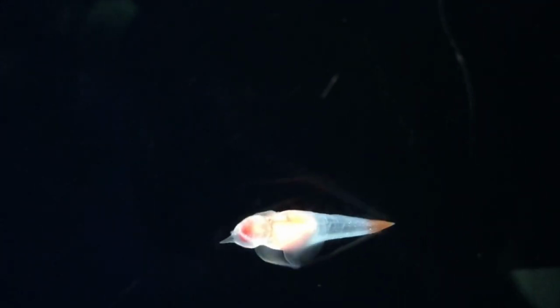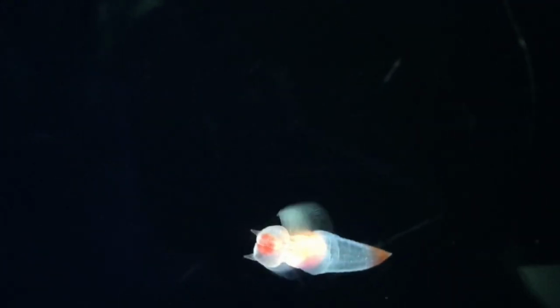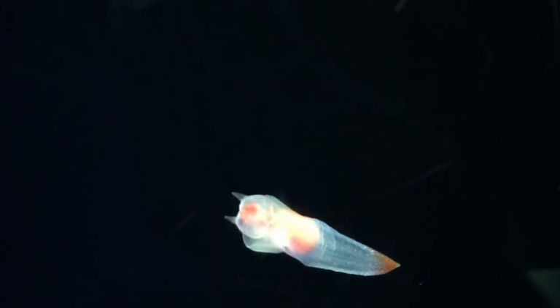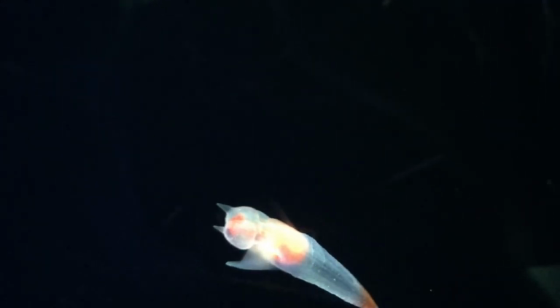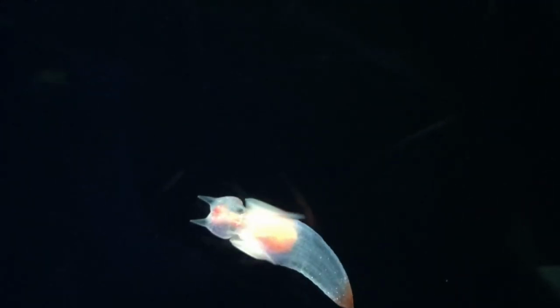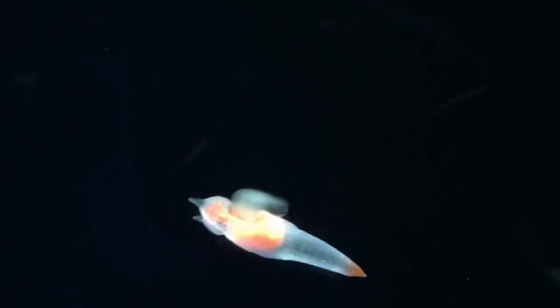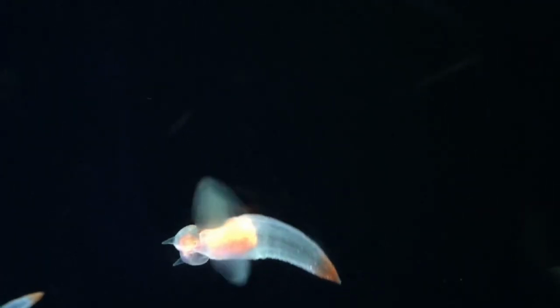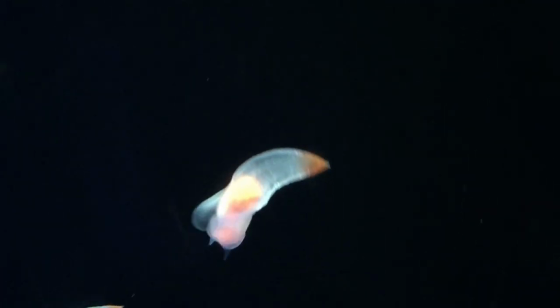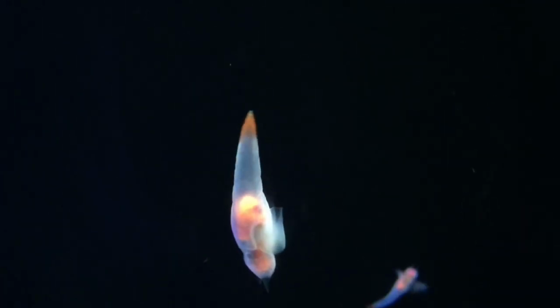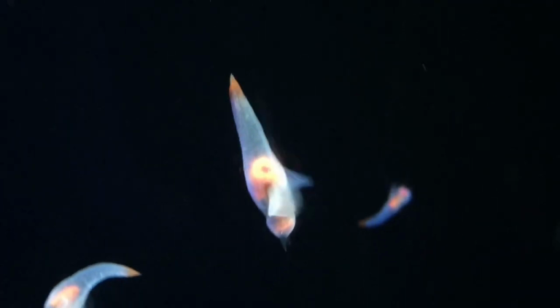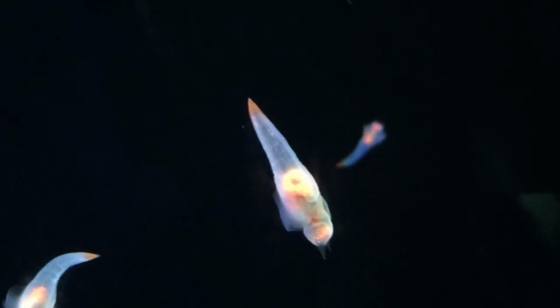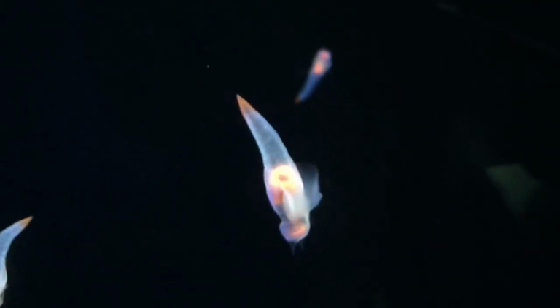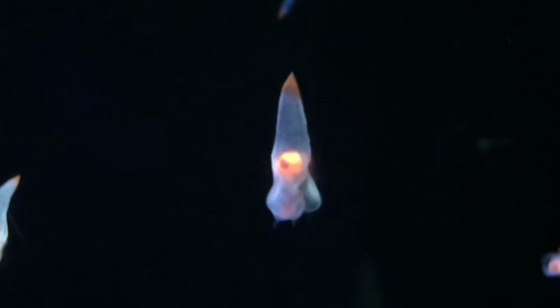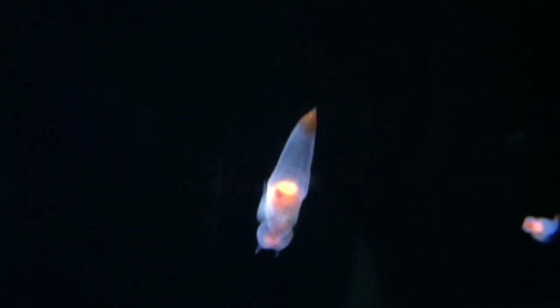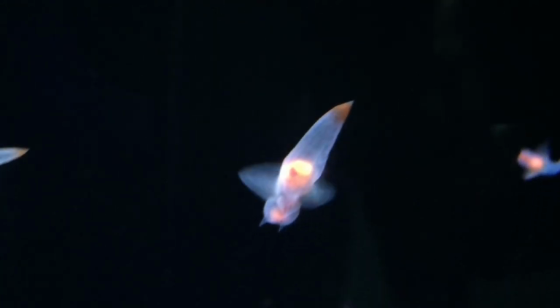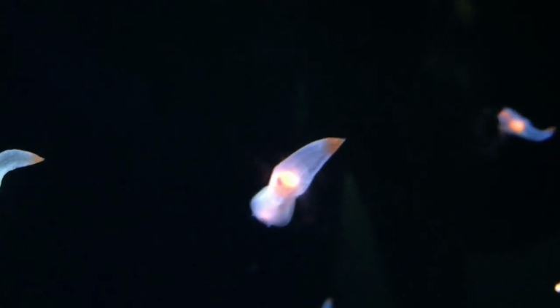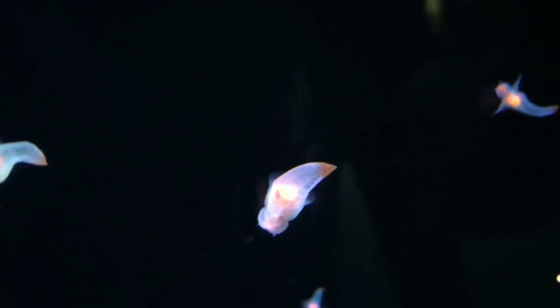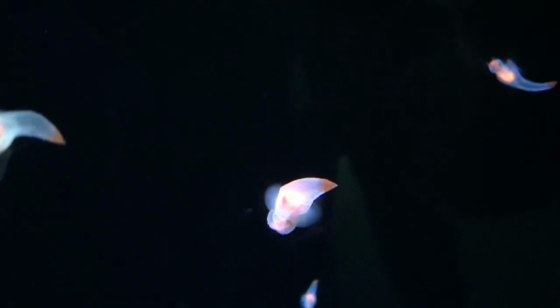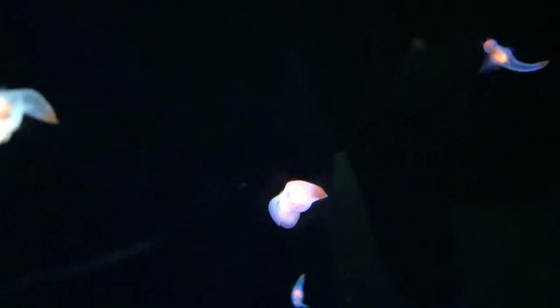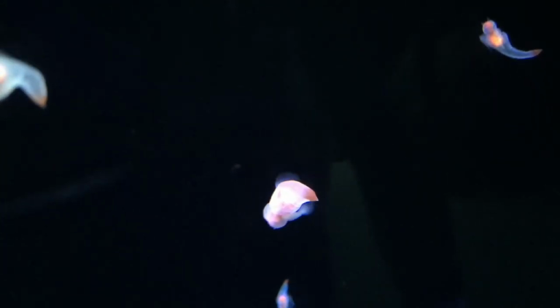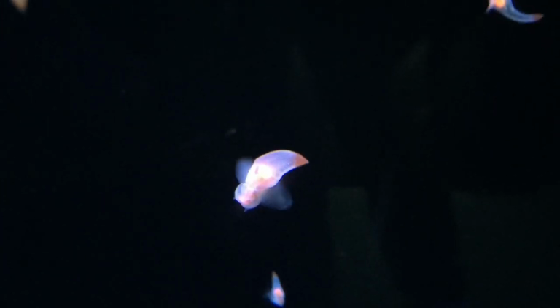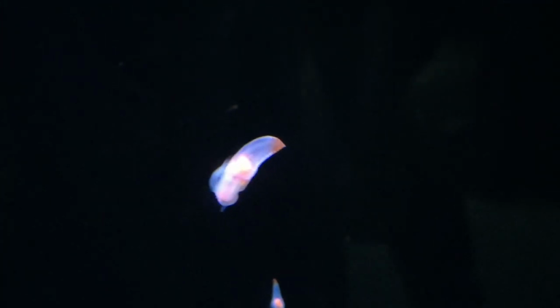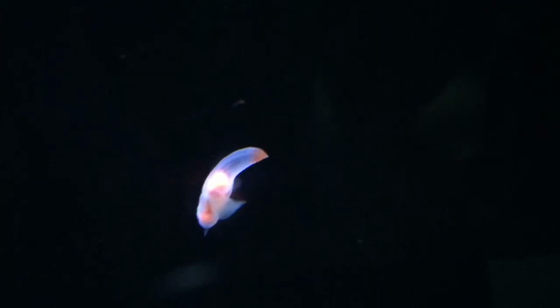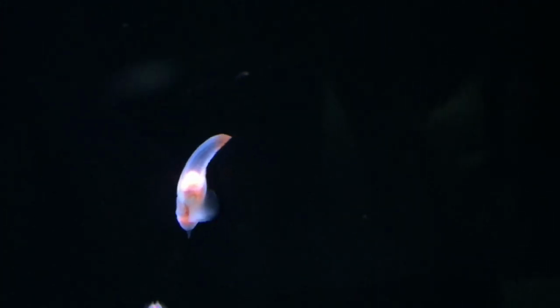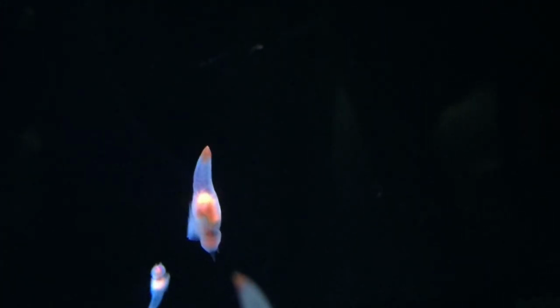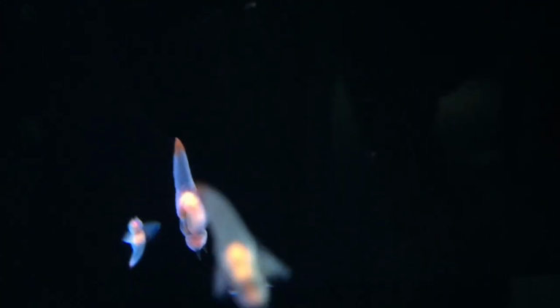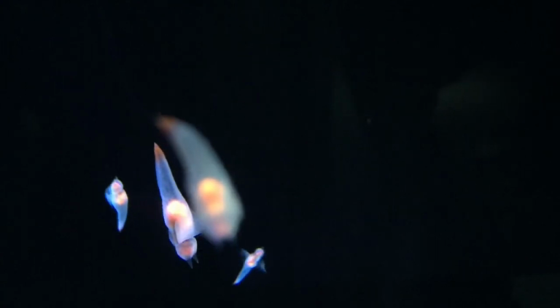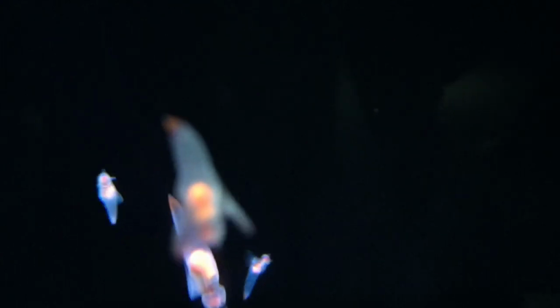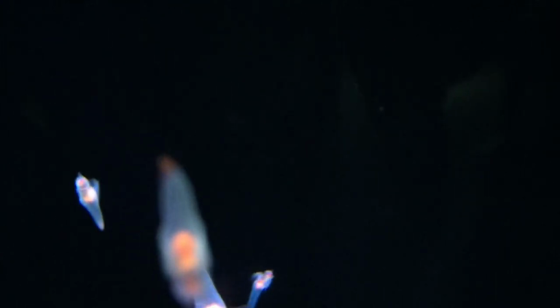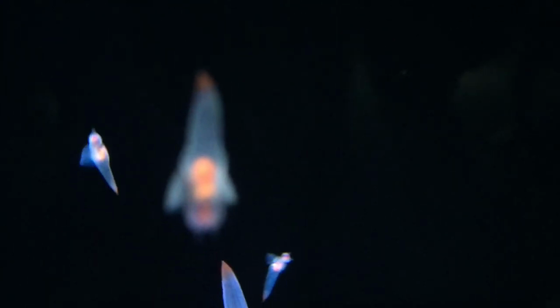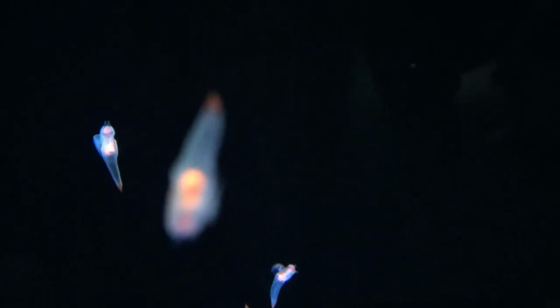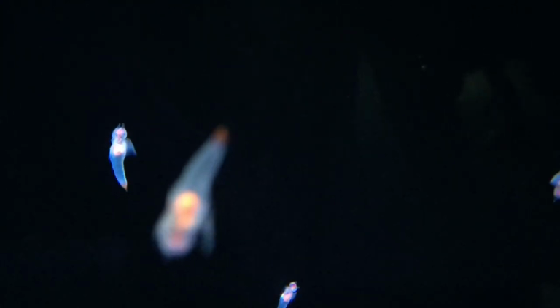Habitat: bipolar and subpolar epipelagic, shallow dwelling, active swimmer. While hunting for its shelled pteropod prey, primarily Limacina helicina.